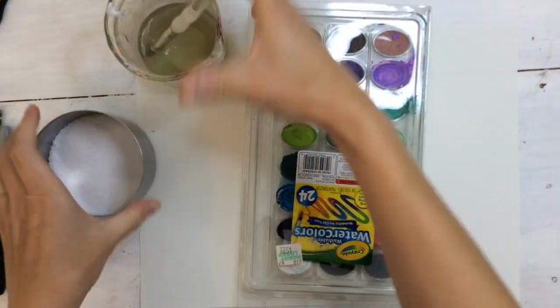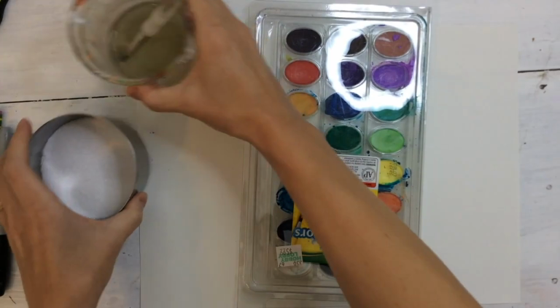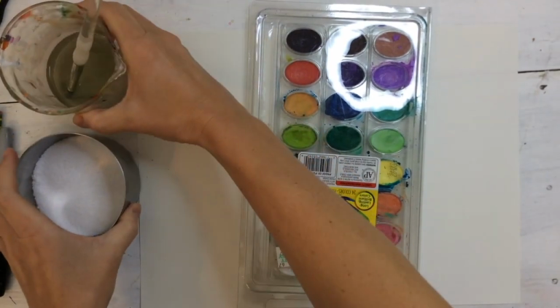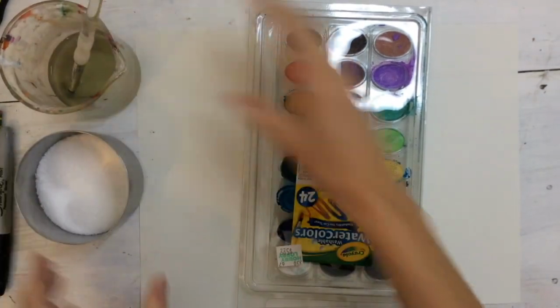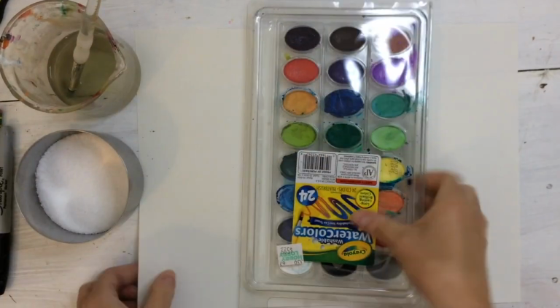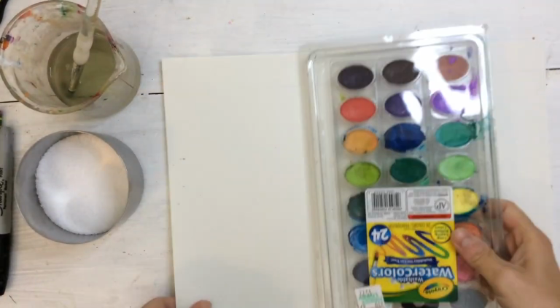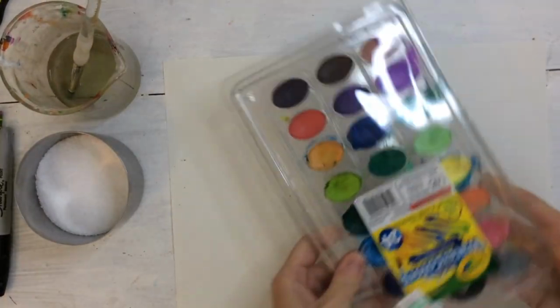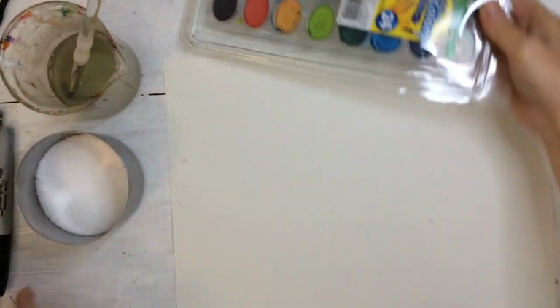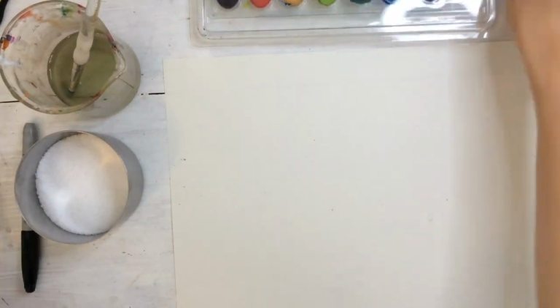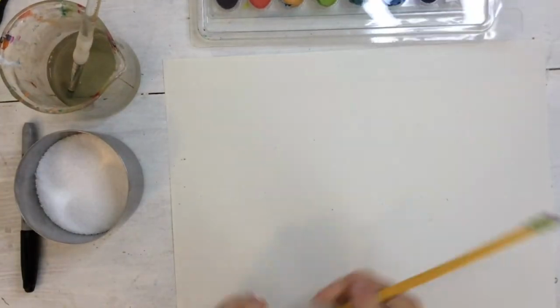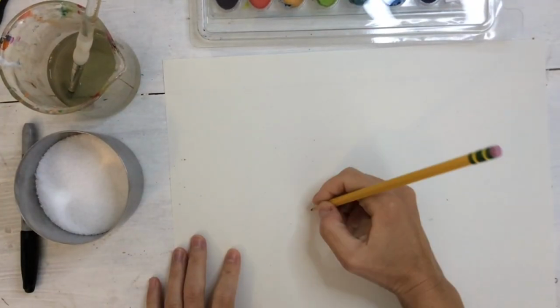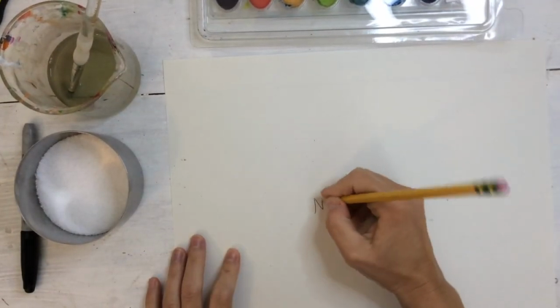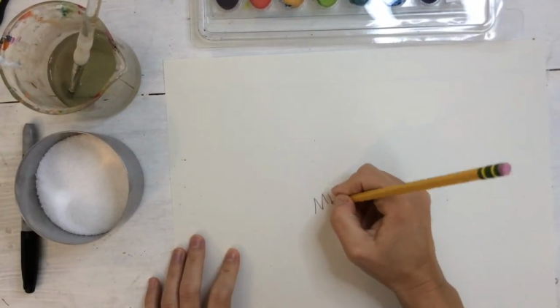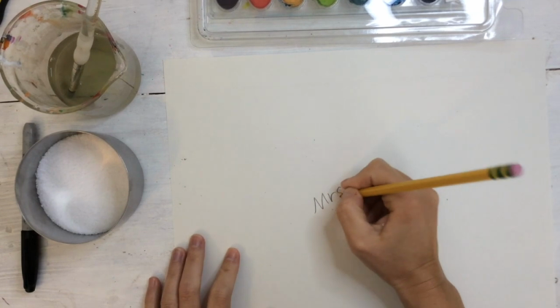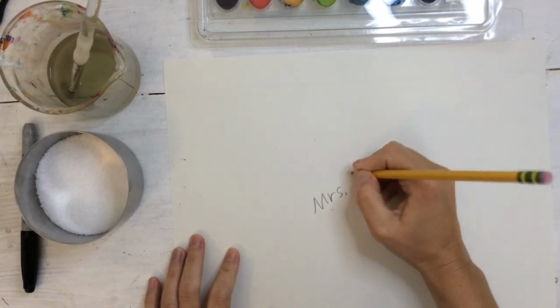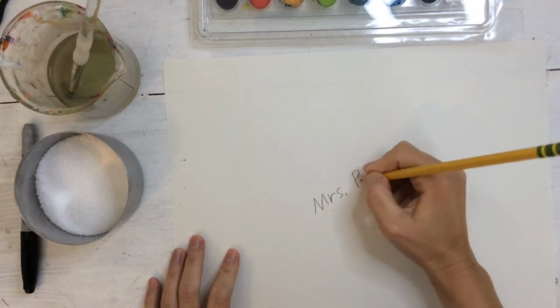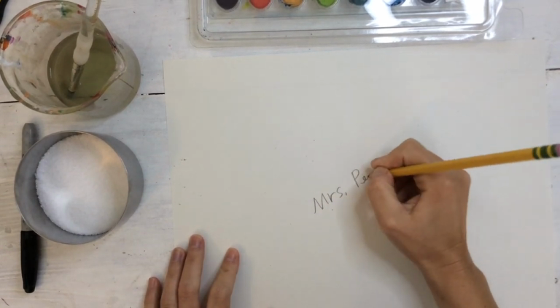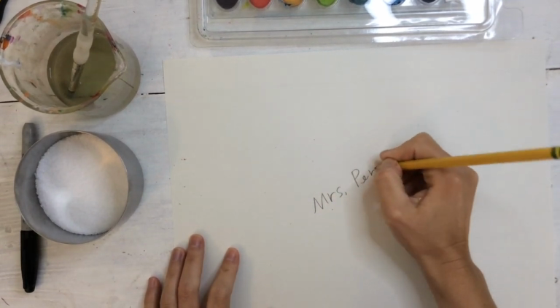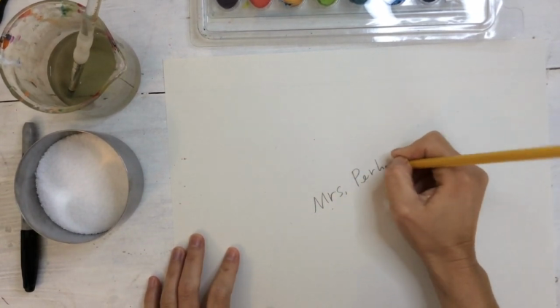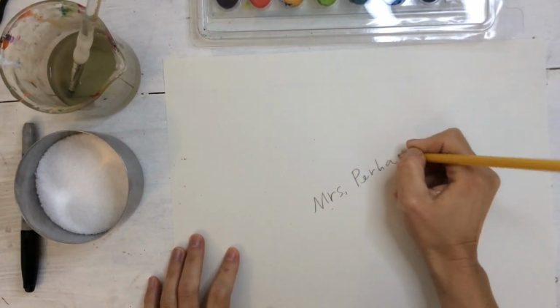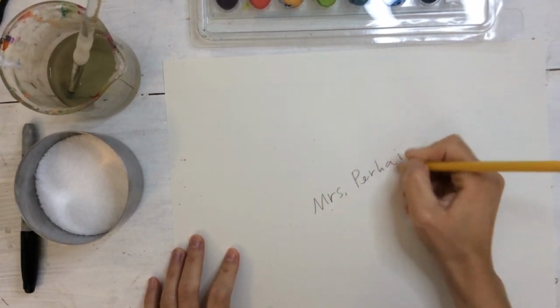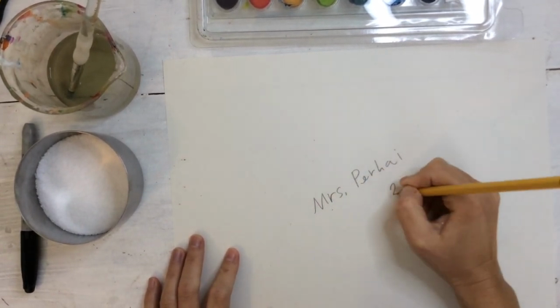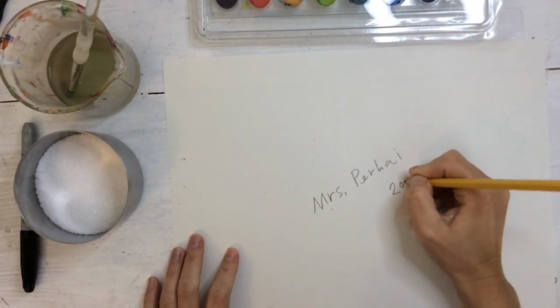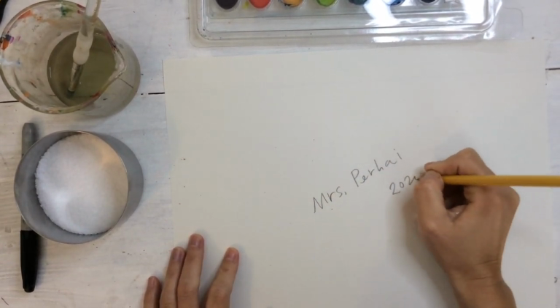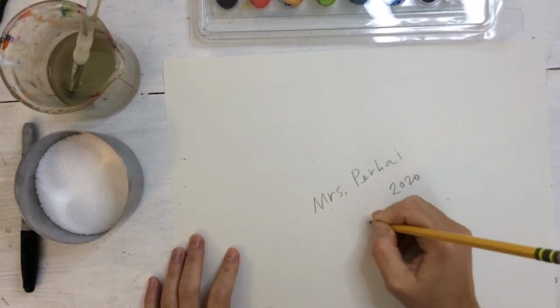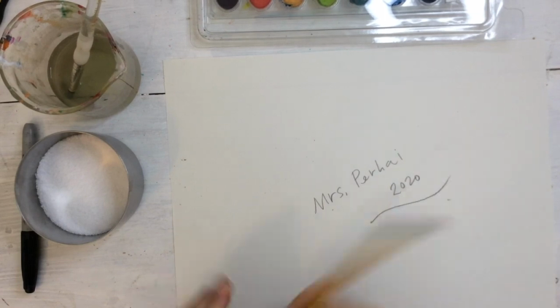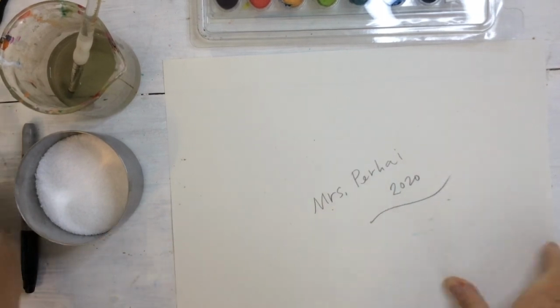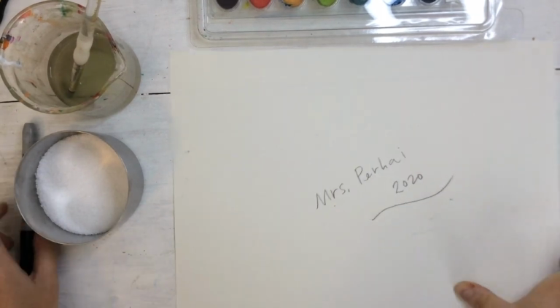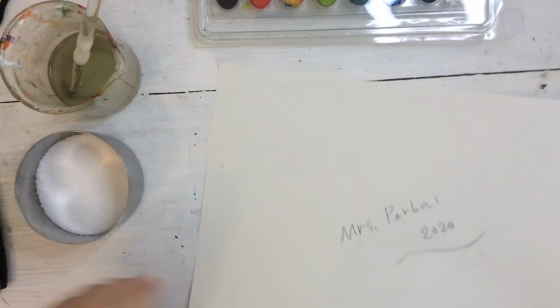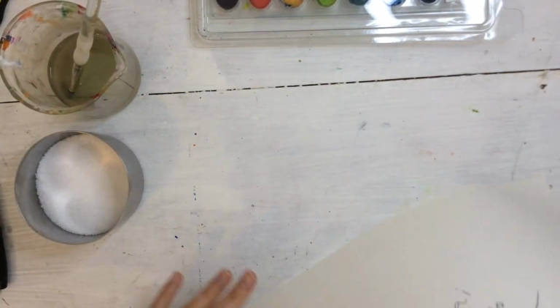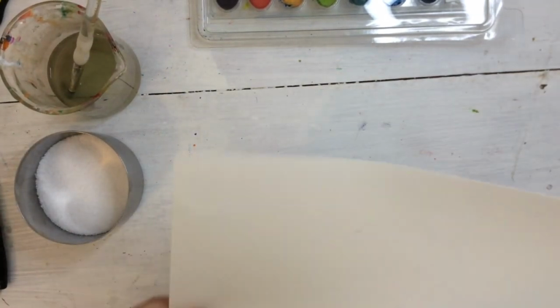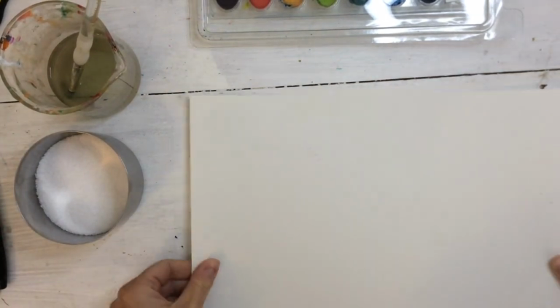You'll also need a Sharpie marker, and there's going to be a point where you can use a metallic Sharpie marker. If you have that, feel free to use it. You're going to write your name and your date on the back, and then flip your paper over like we always do.